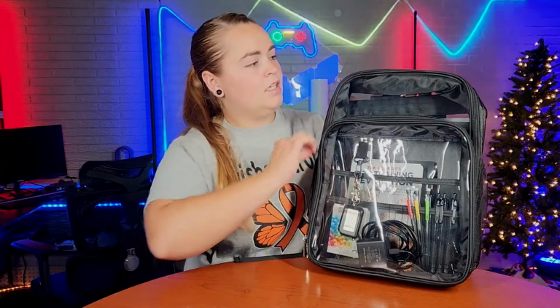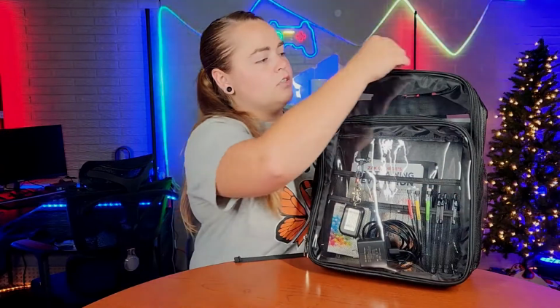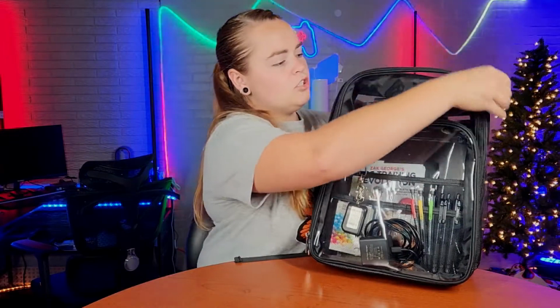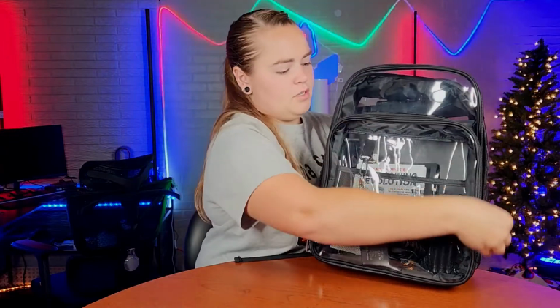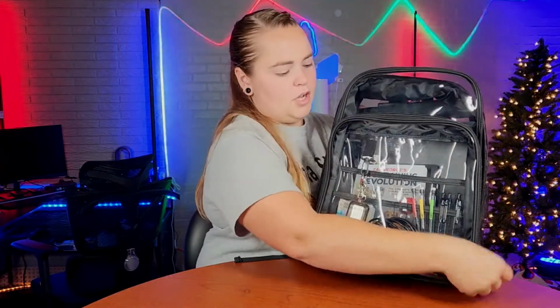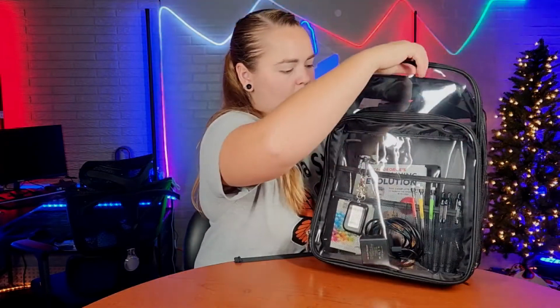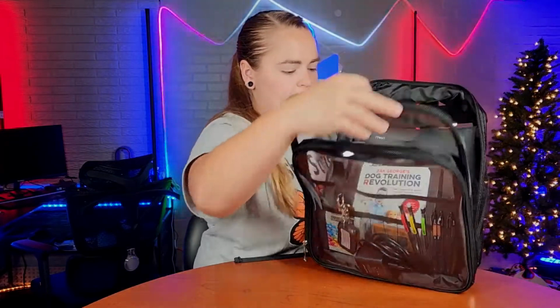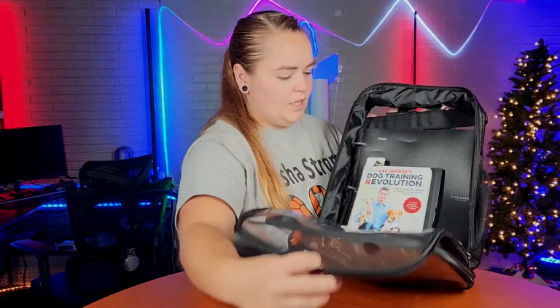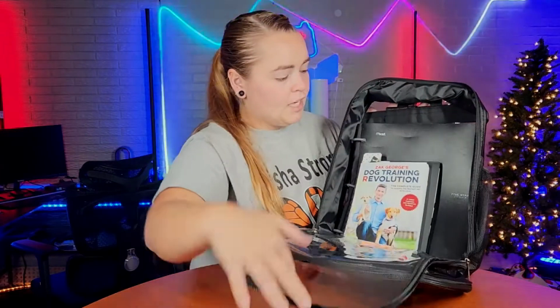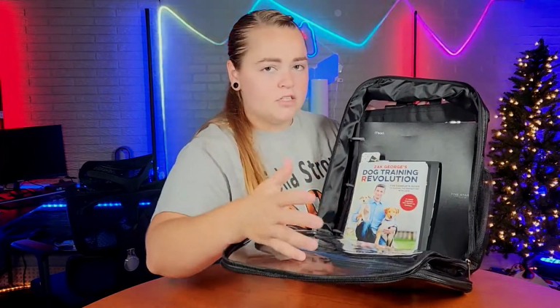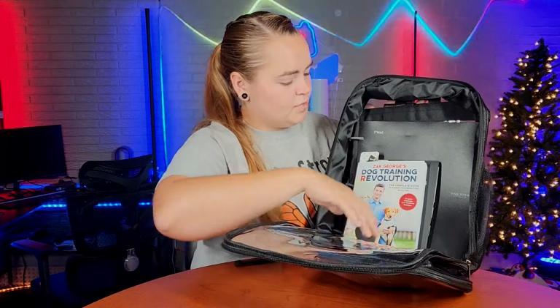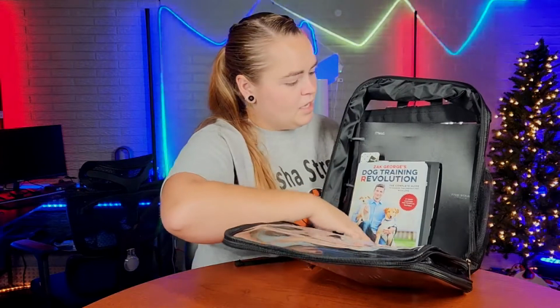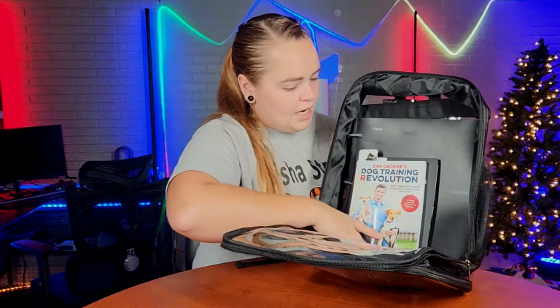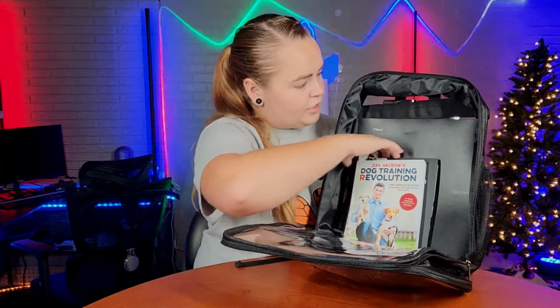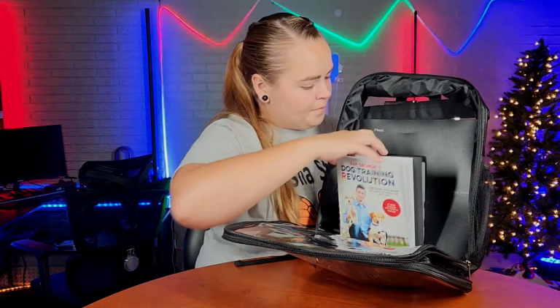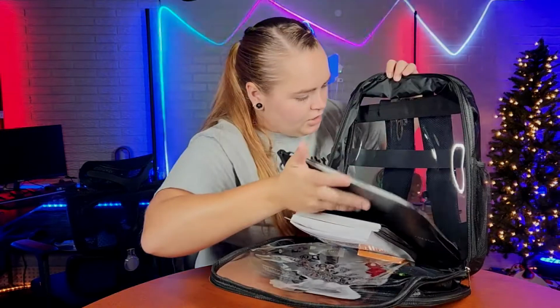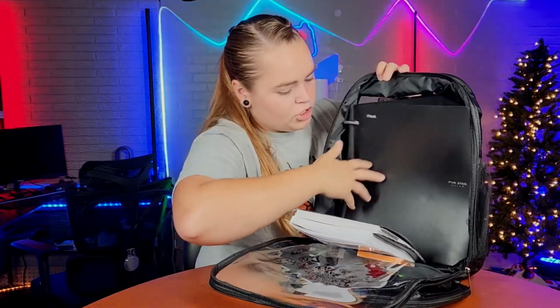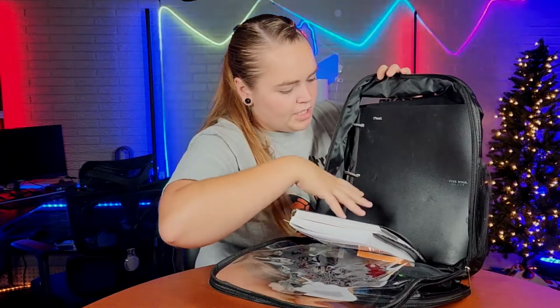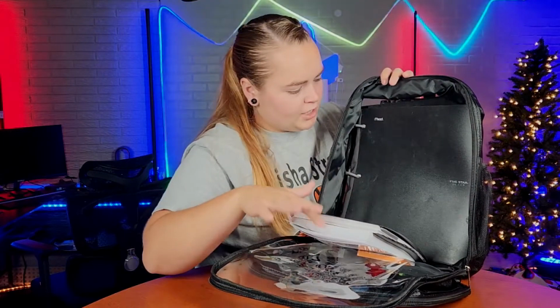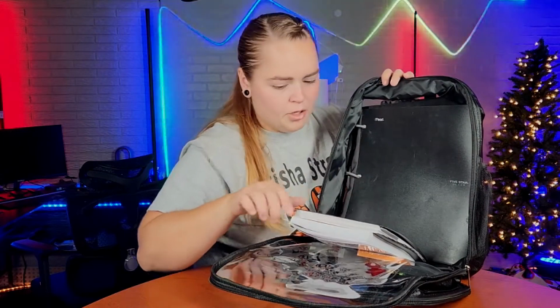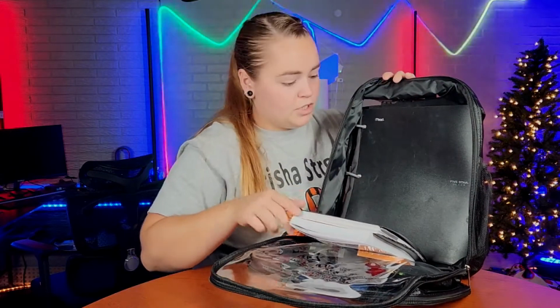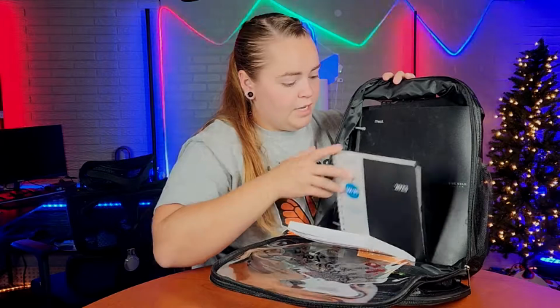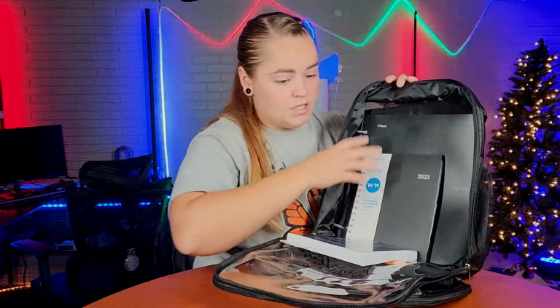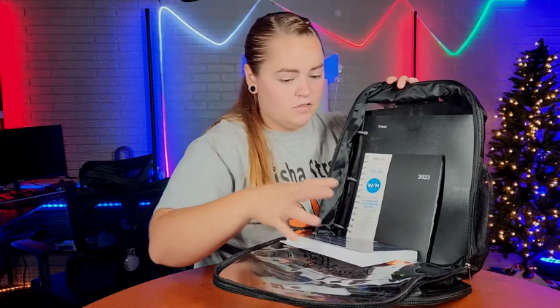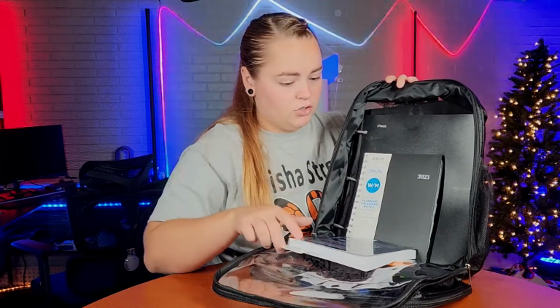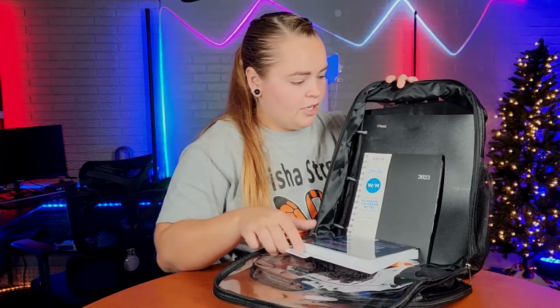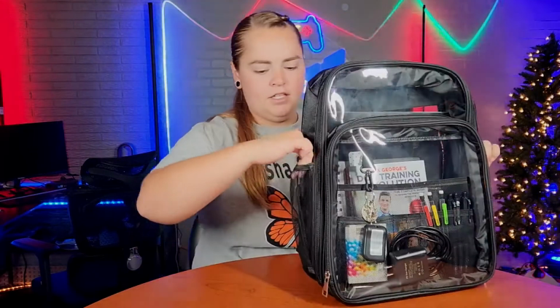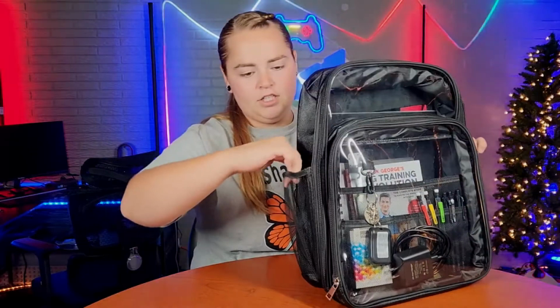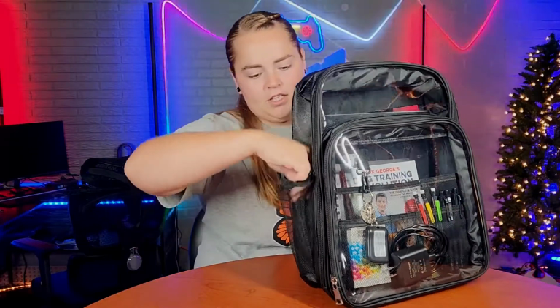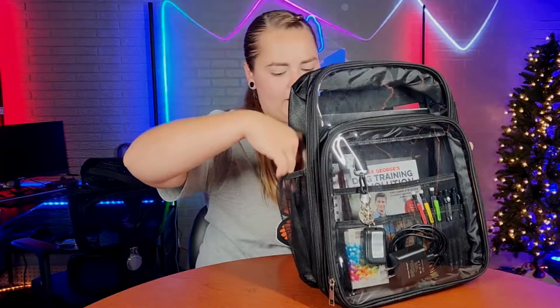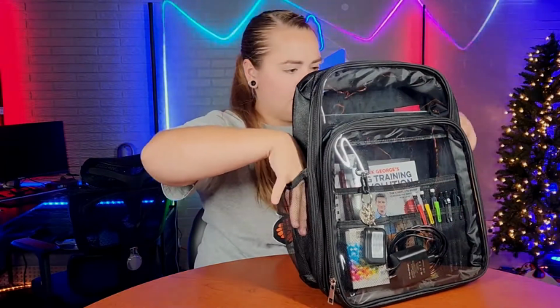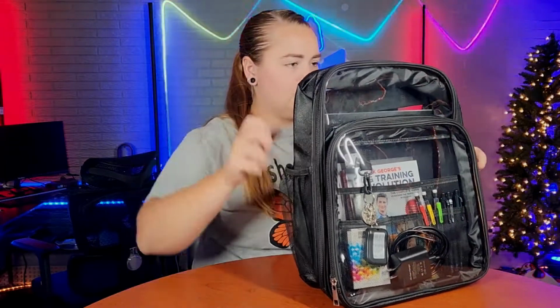This larger zipper opens all the way up and actually has a lot more space than I had thought. On this portion there are no extra compartments, which is fine because this is a very large area, and then on each side you do have these mesh pockets.